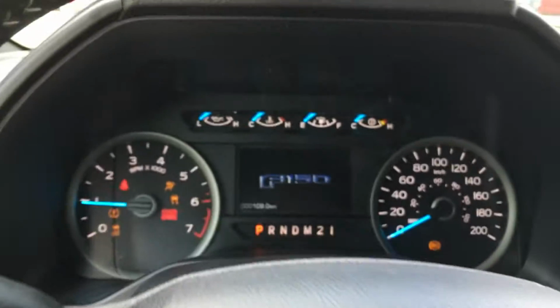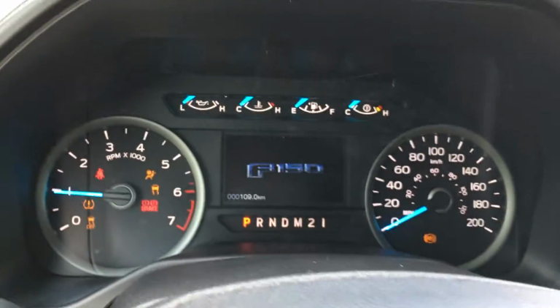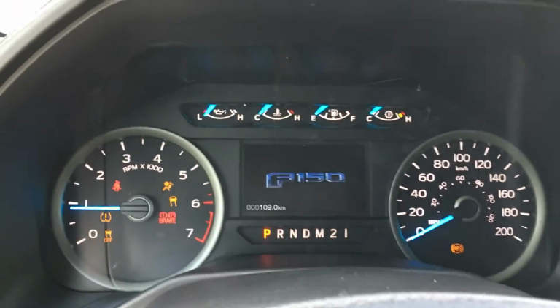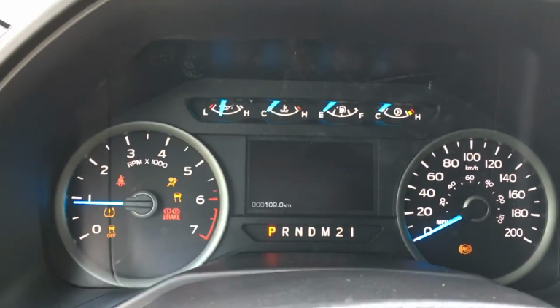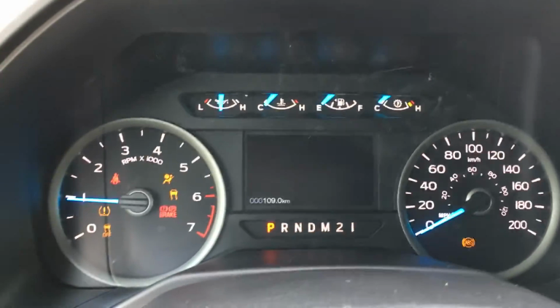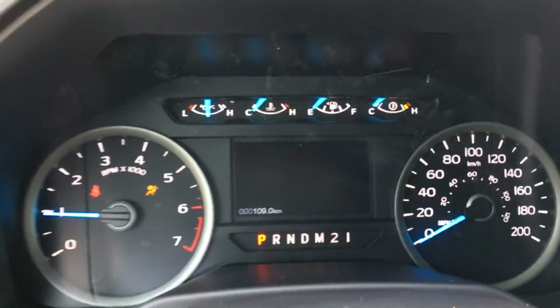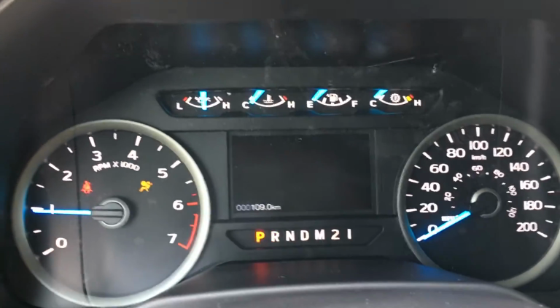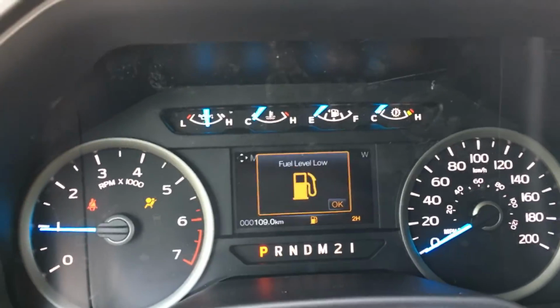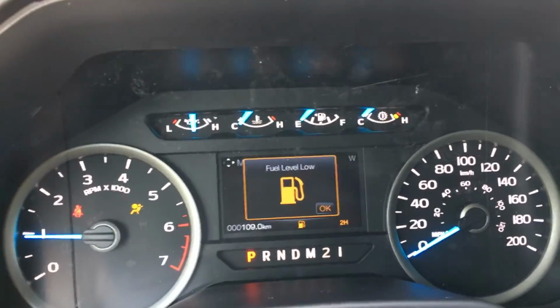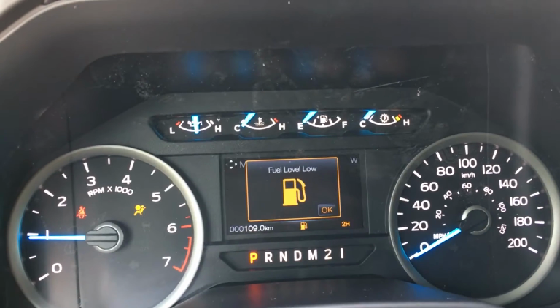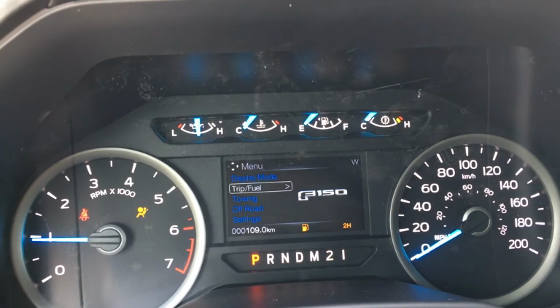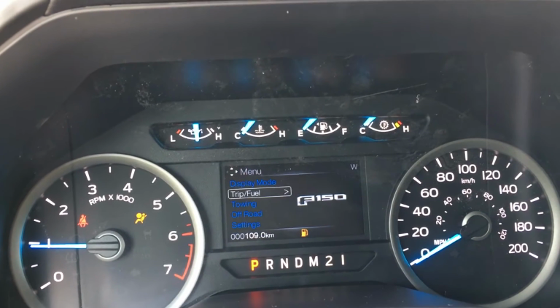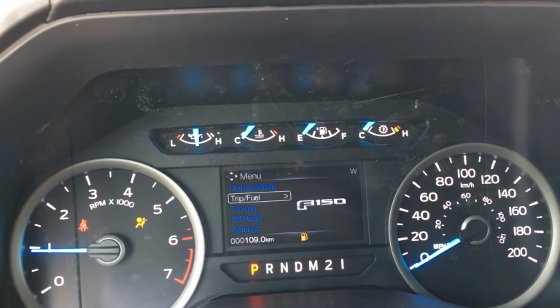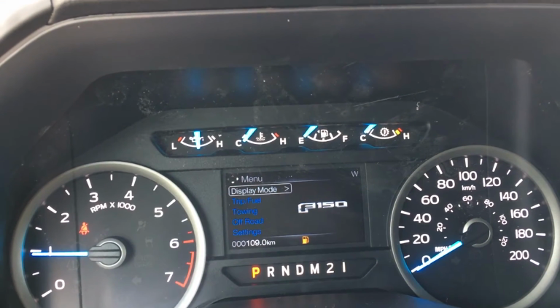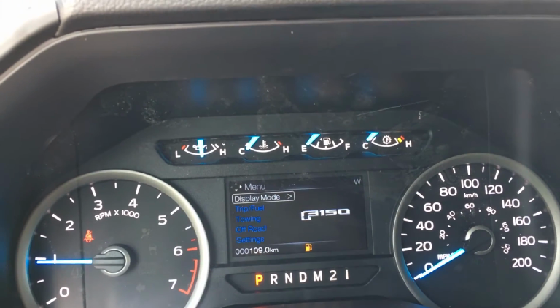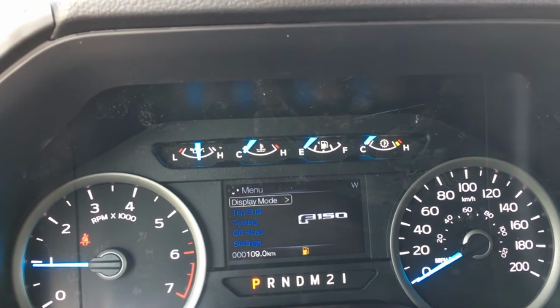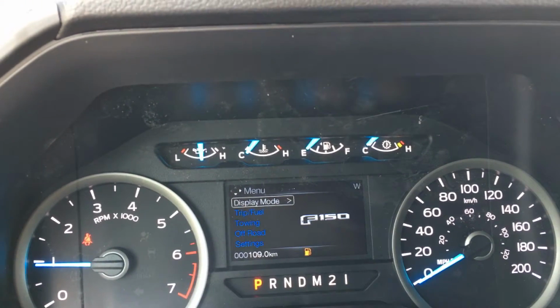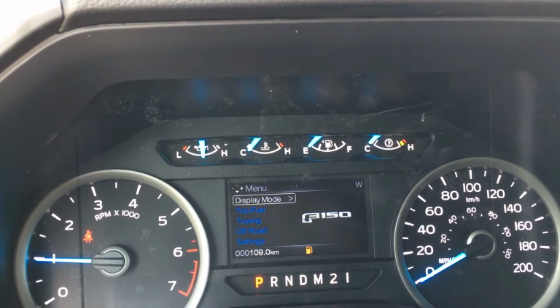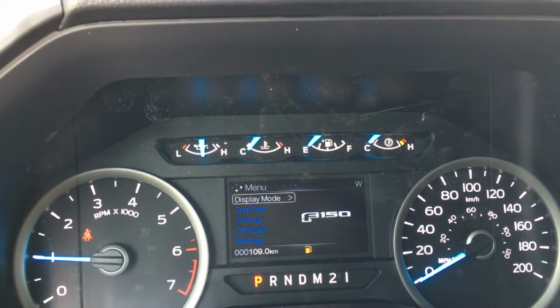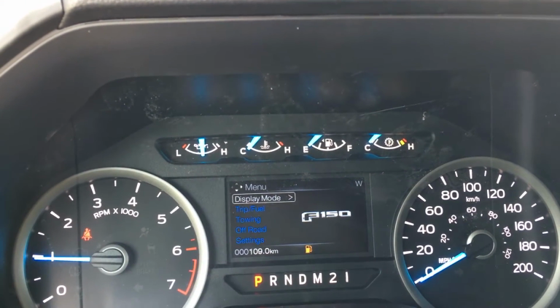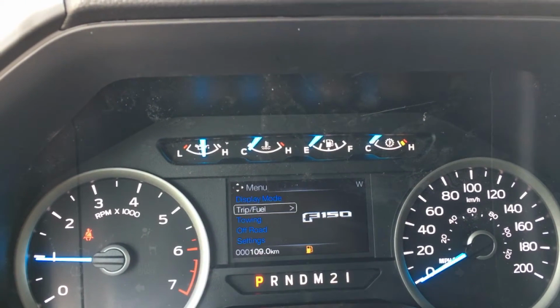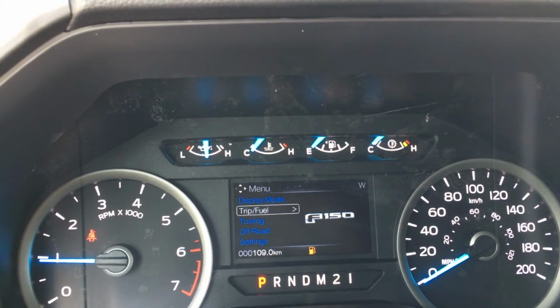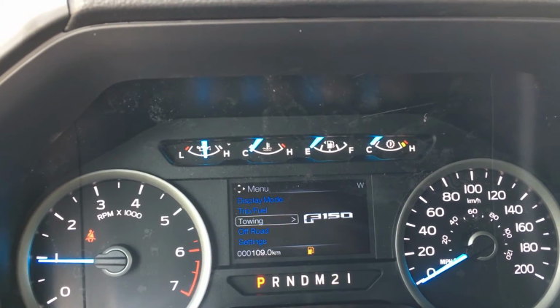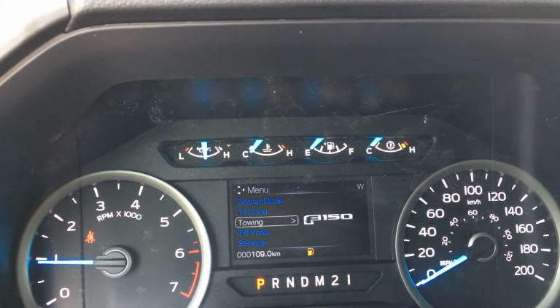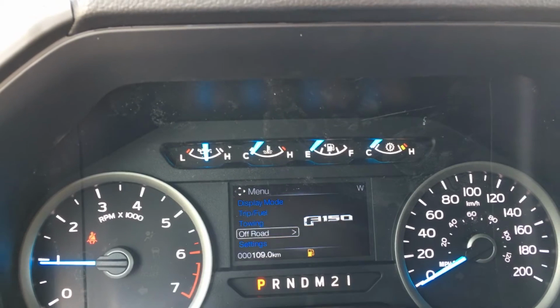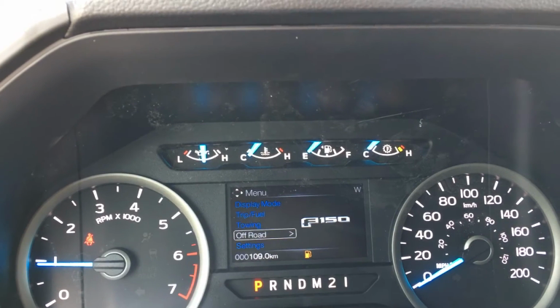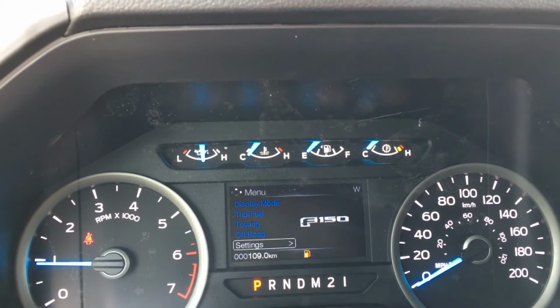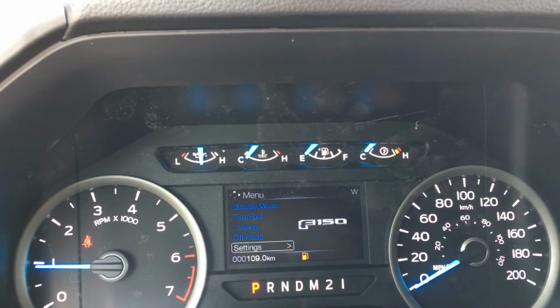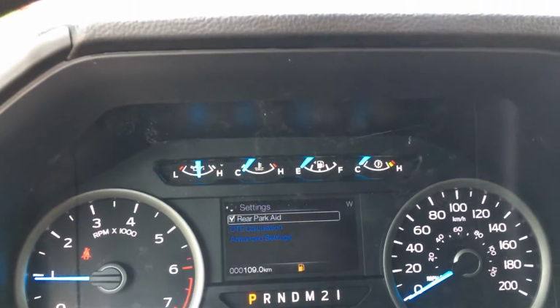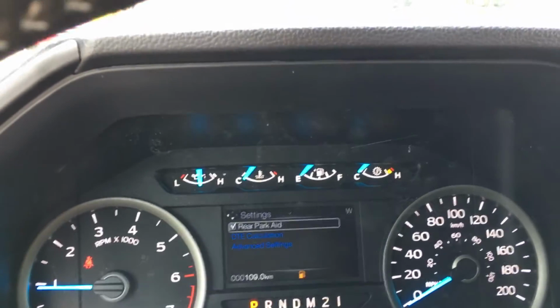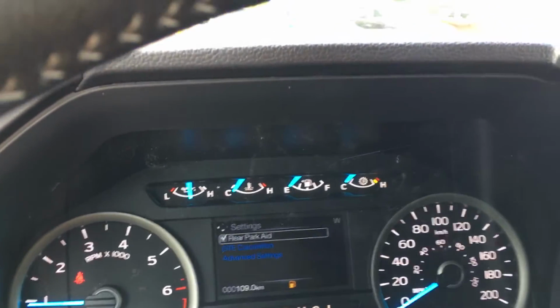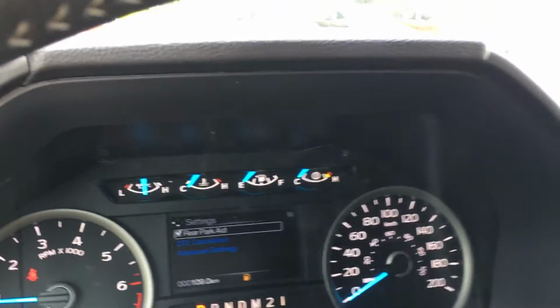On the dash, you'll see any important messages you need to be aware of, like if you're low on fuel, and you can cycle between overall menus that include display mode, trip fuel, towing, off-road, and settings, each with its own sub-menu.